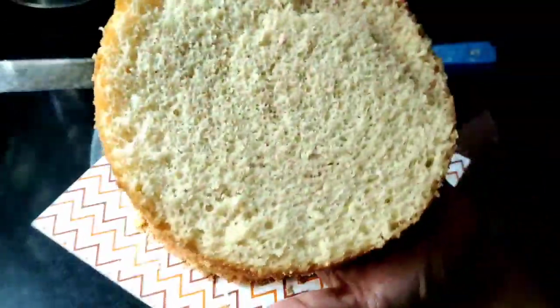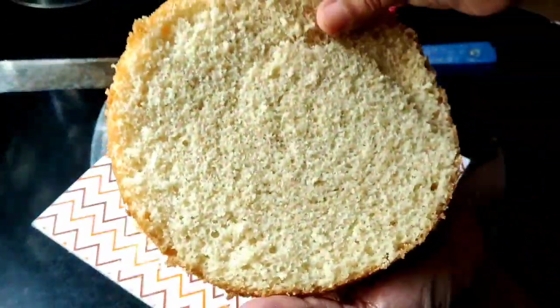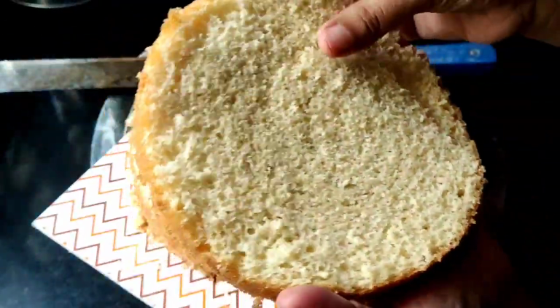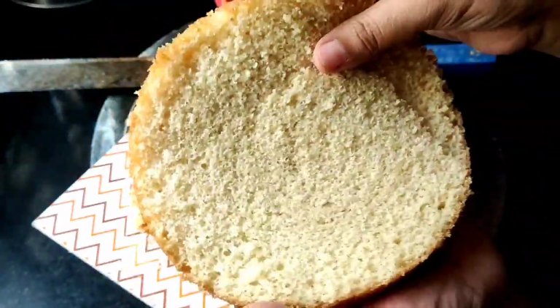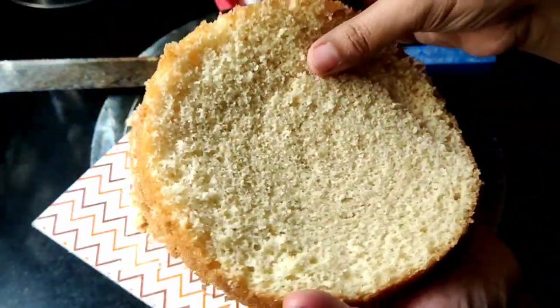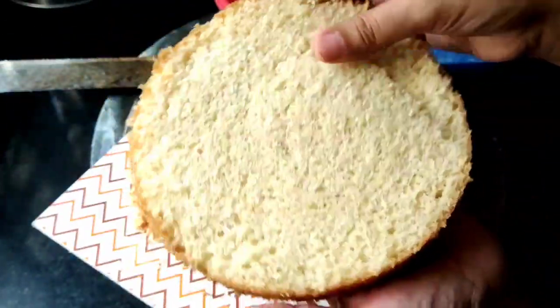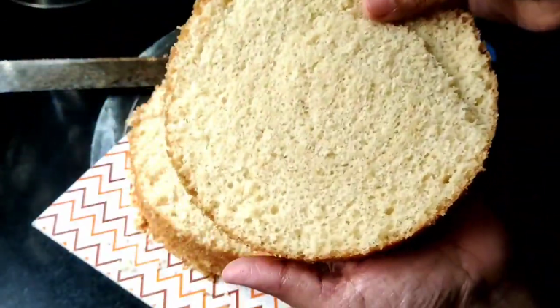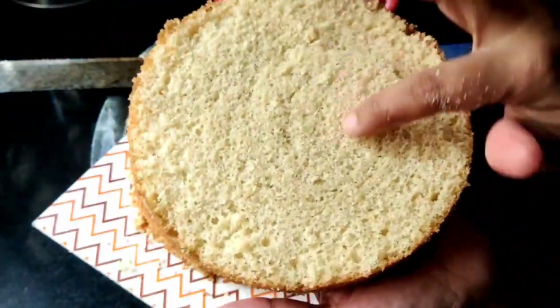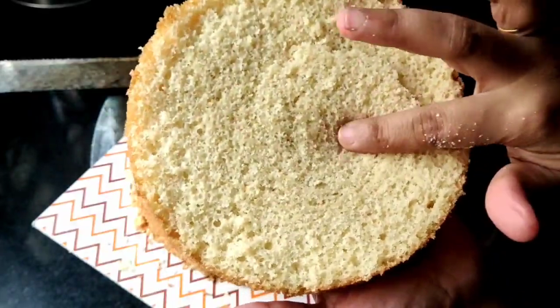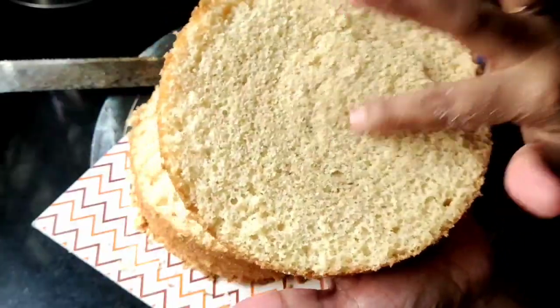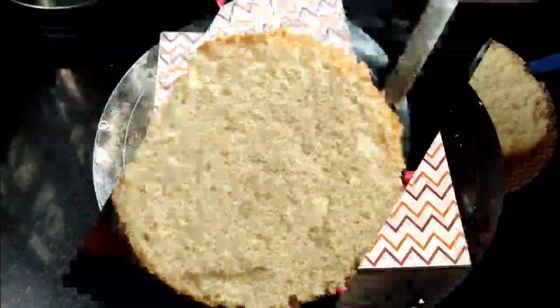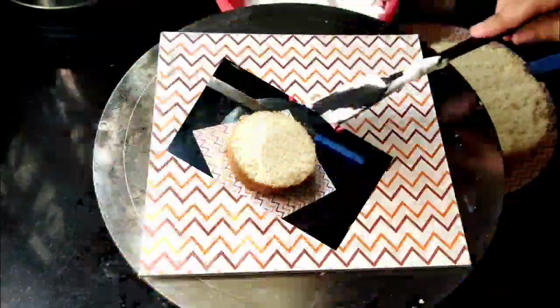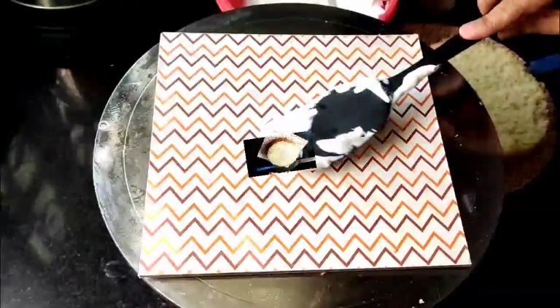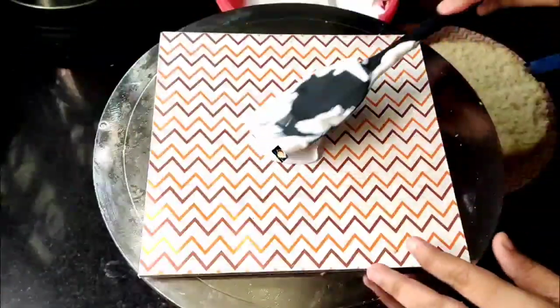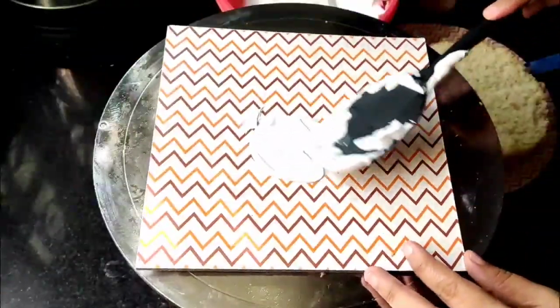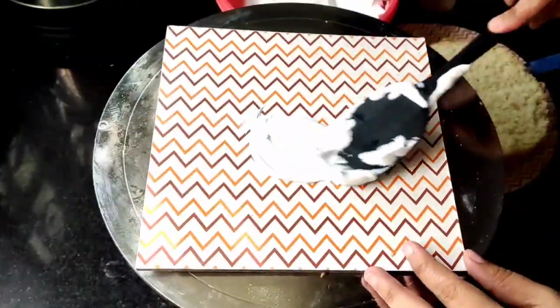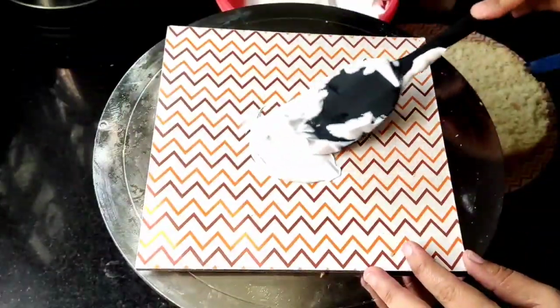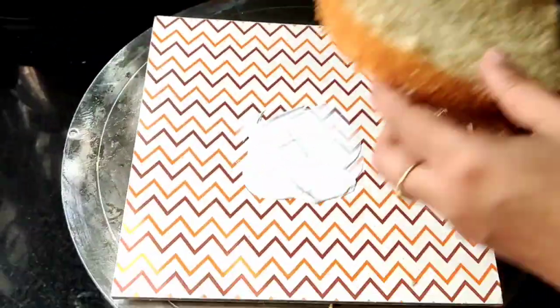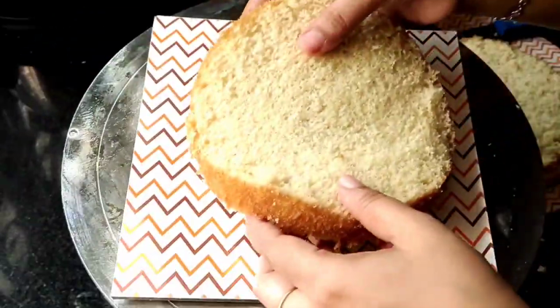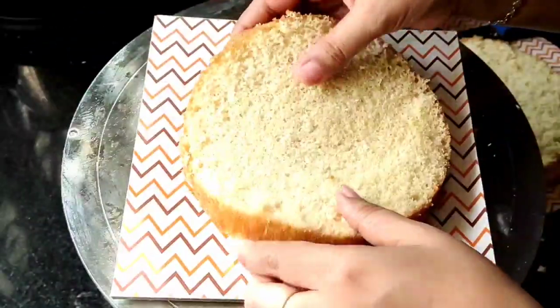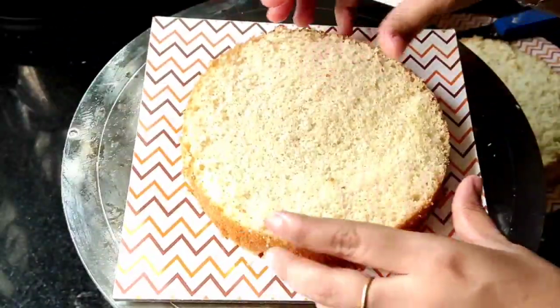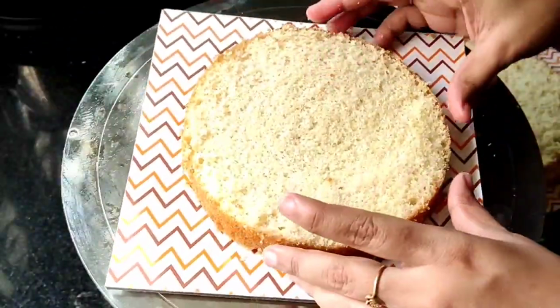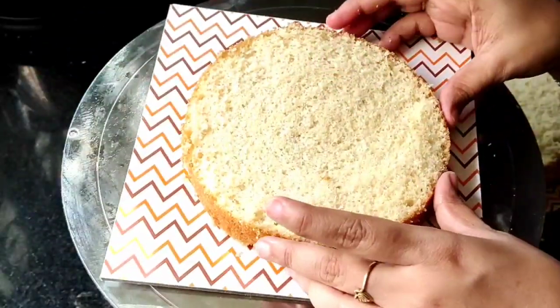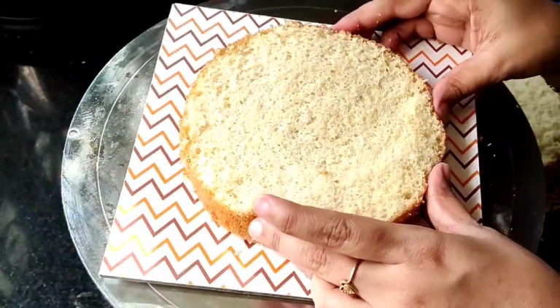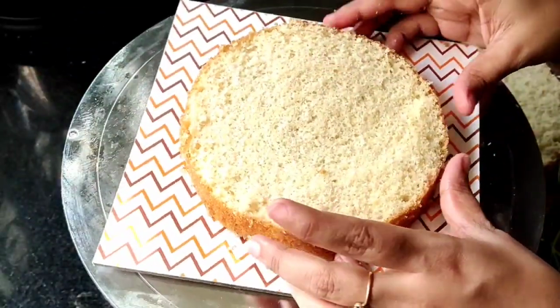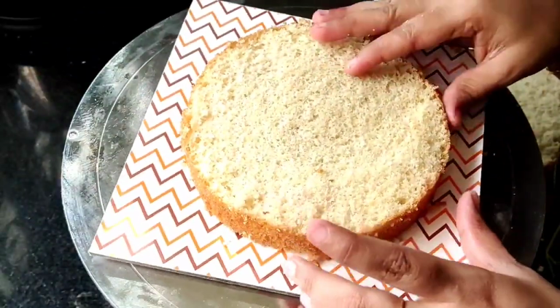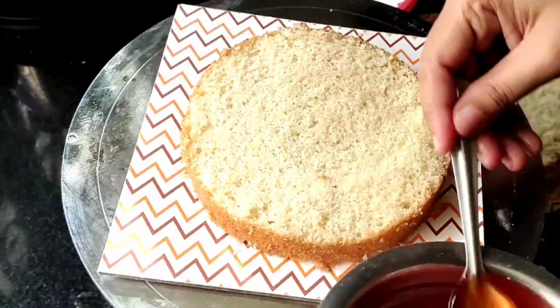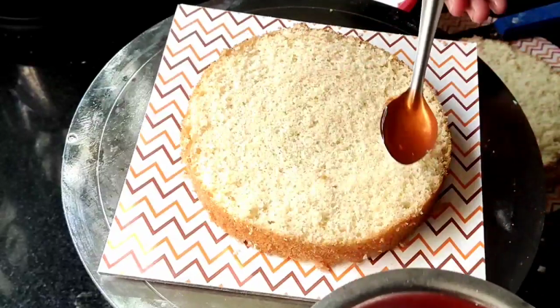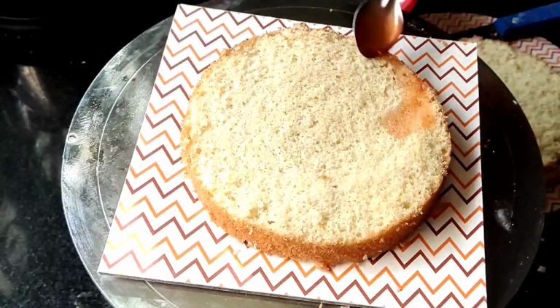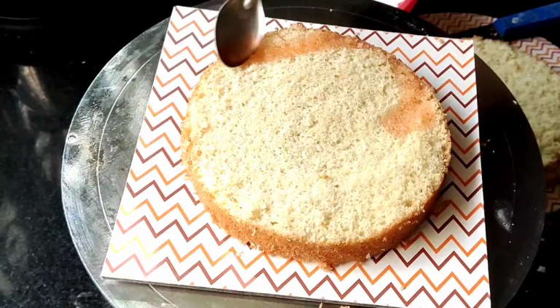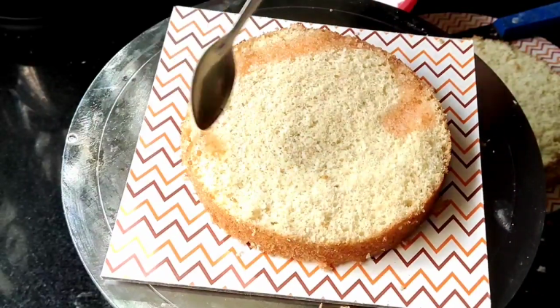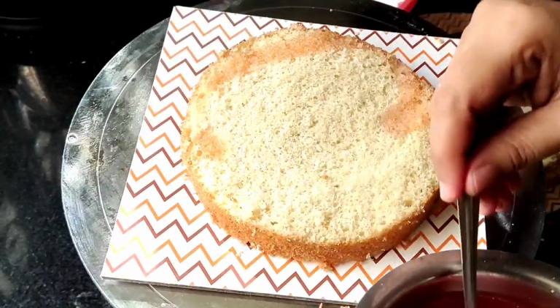The cake is very soft. Now we will start to assemble. Add a little cream on the cake layer and add the cherry syrup.